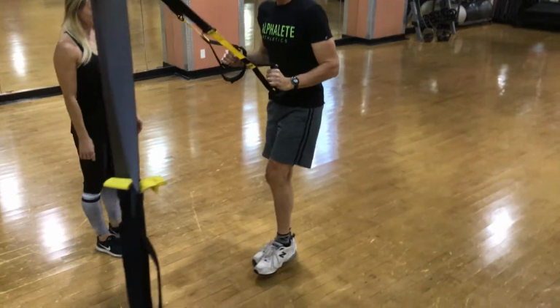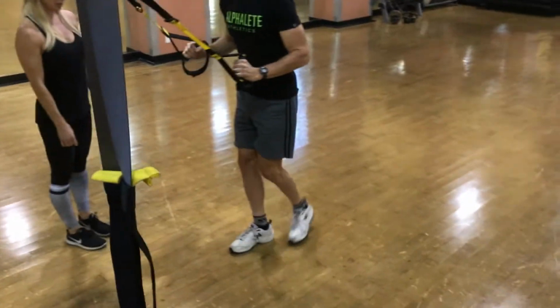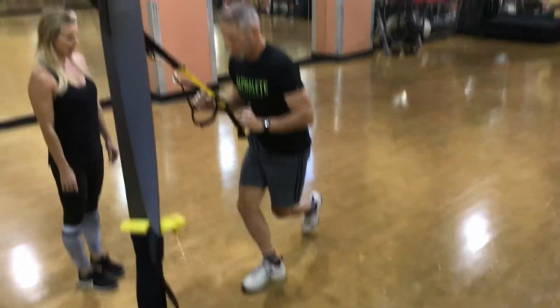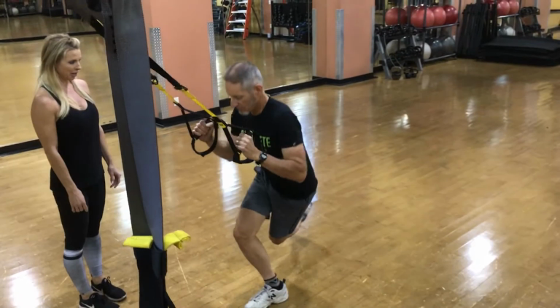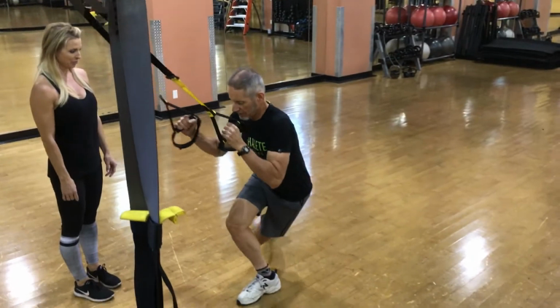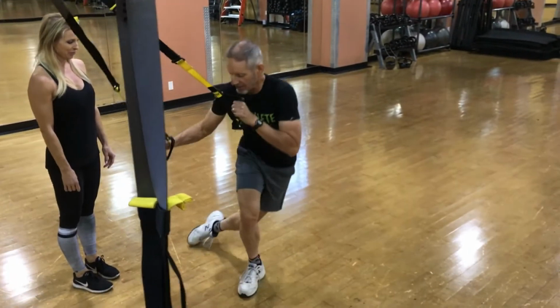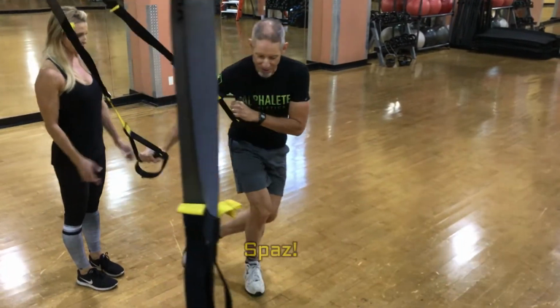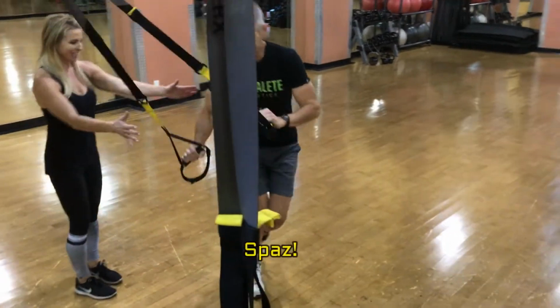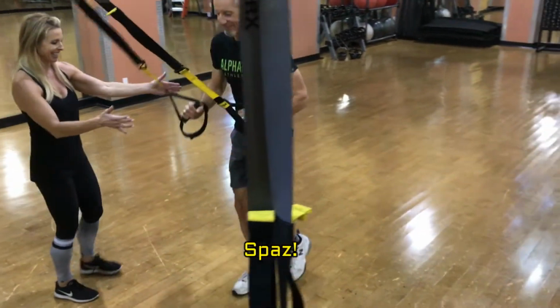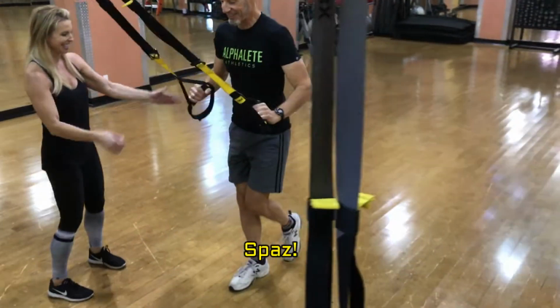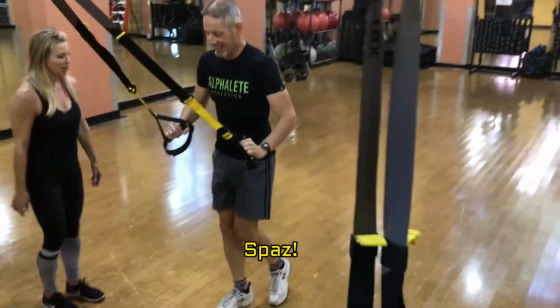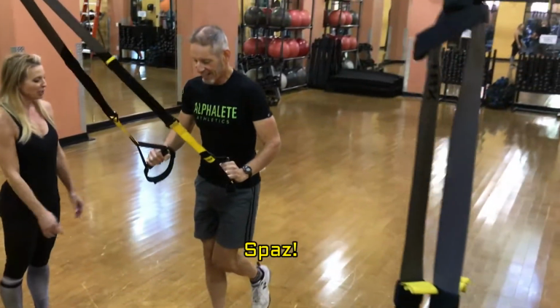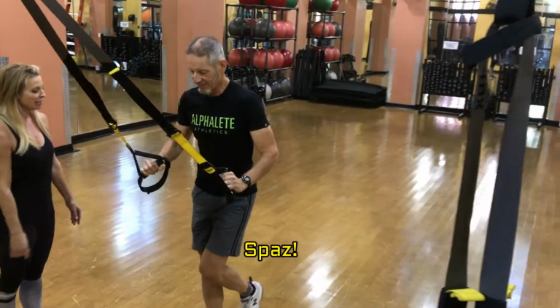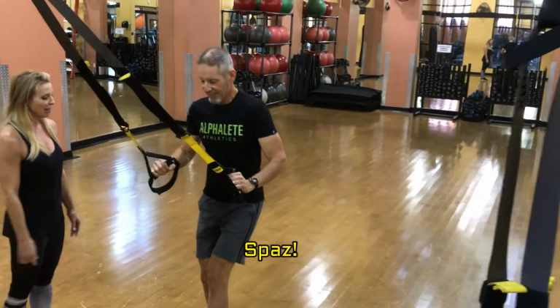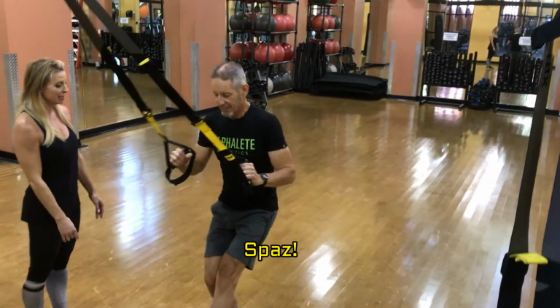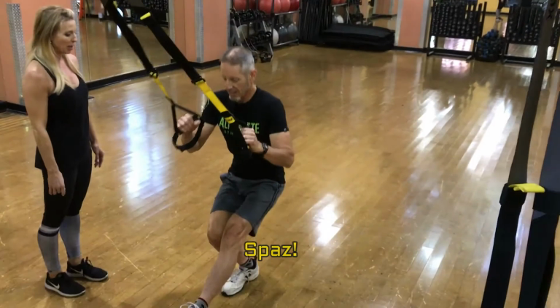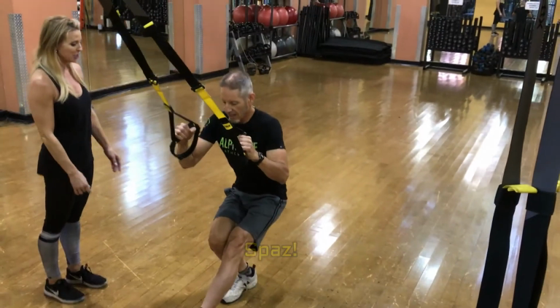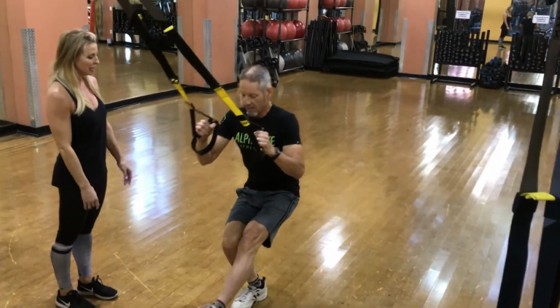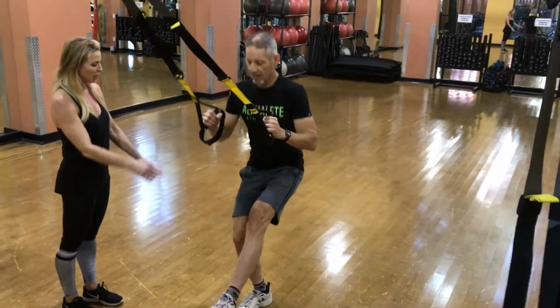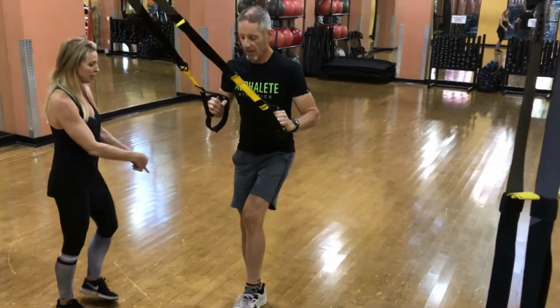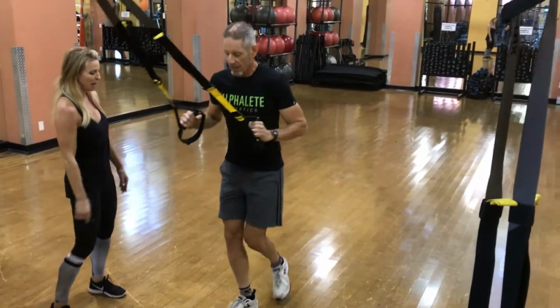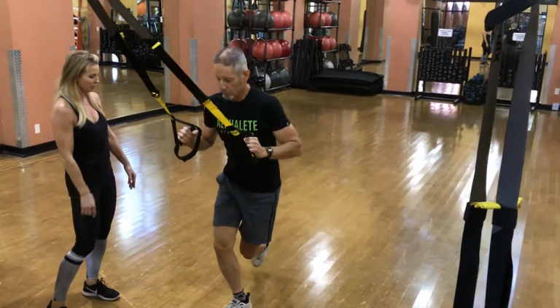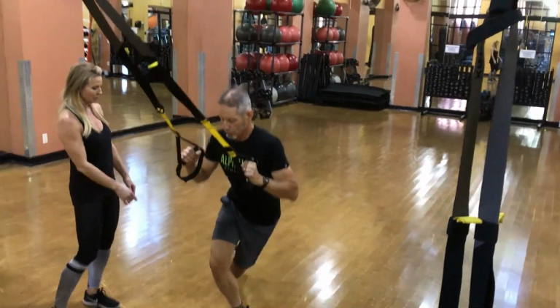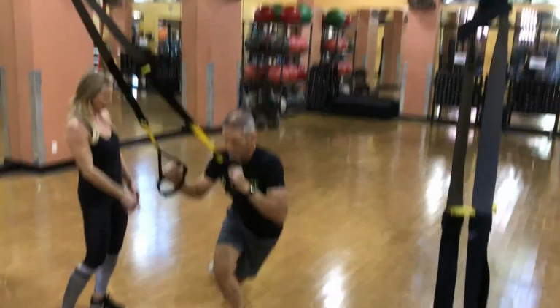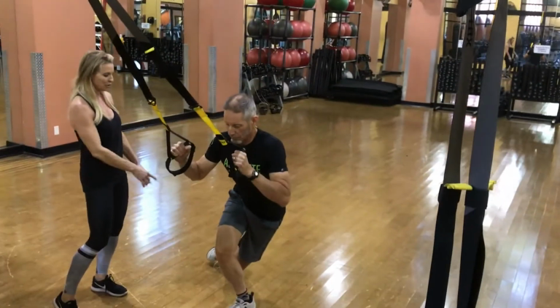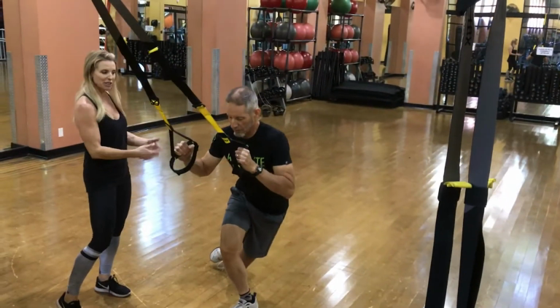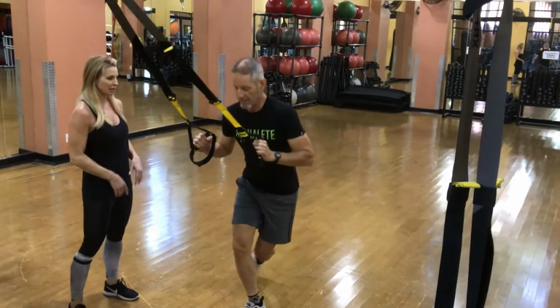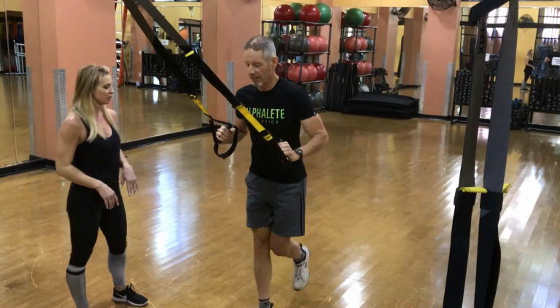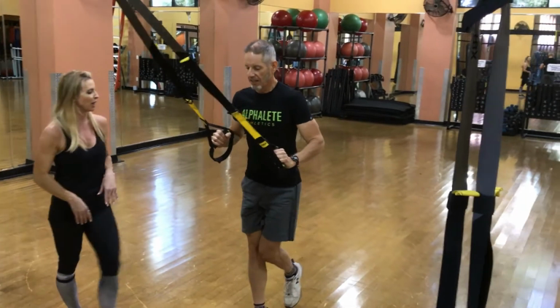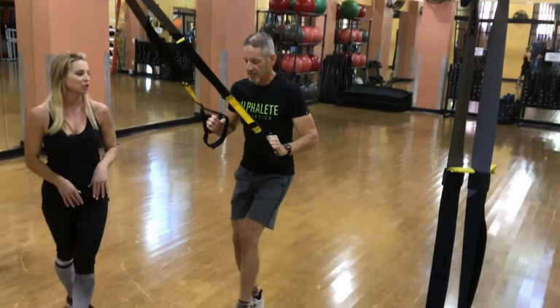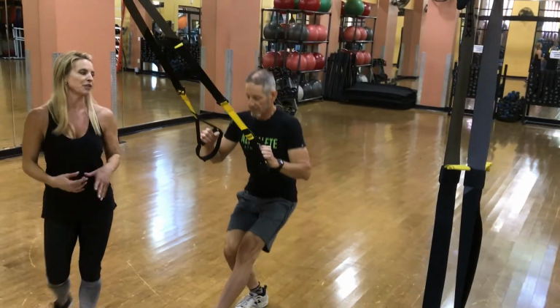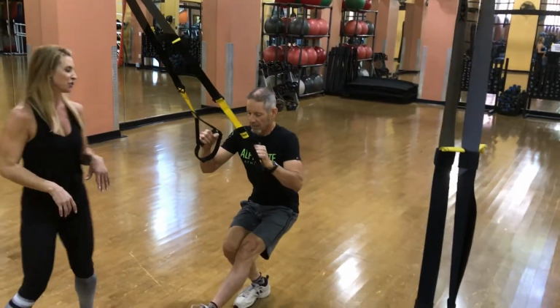Keep your elbows in tight. You don't have to keep it in the air until you're ready — until you feel that strength.